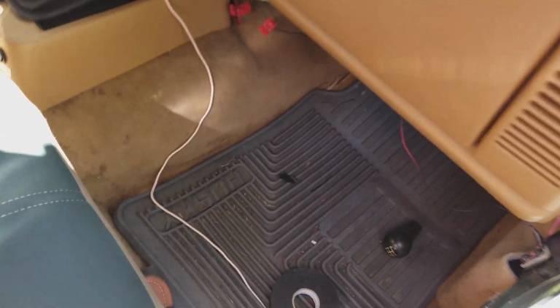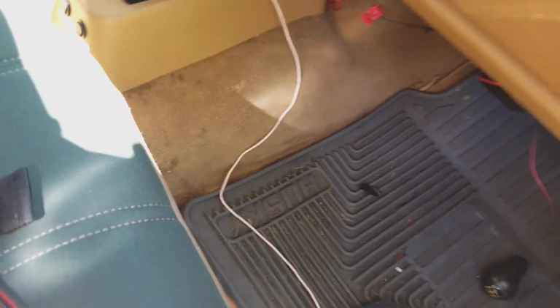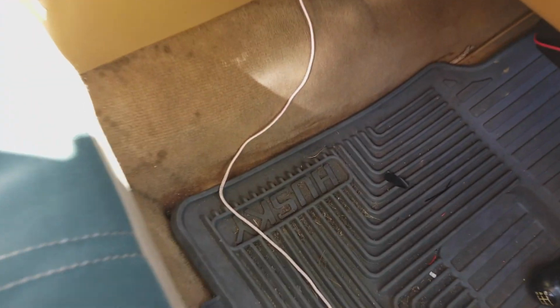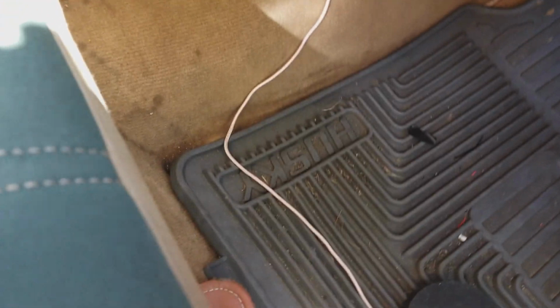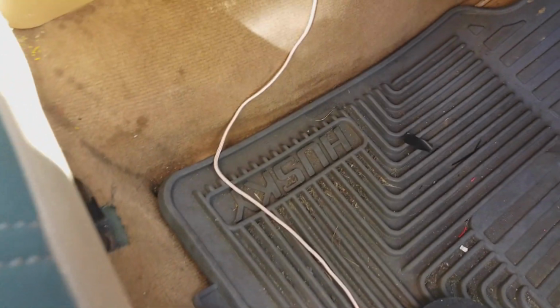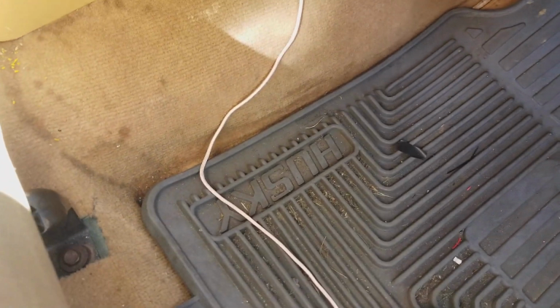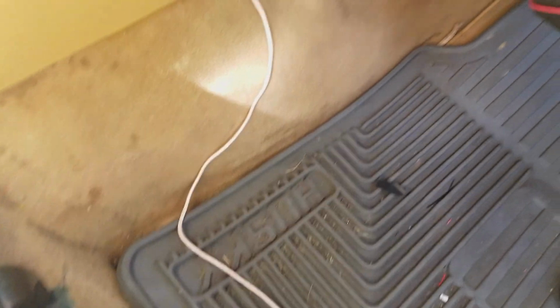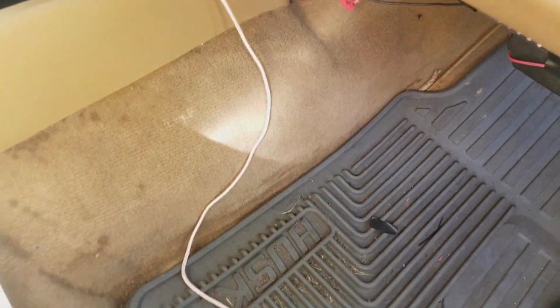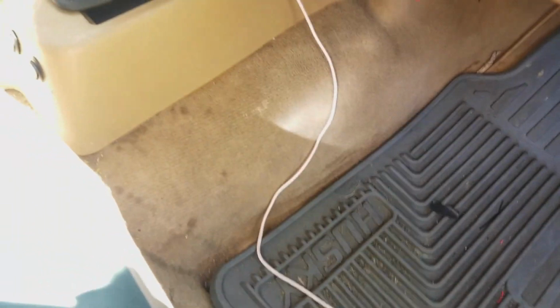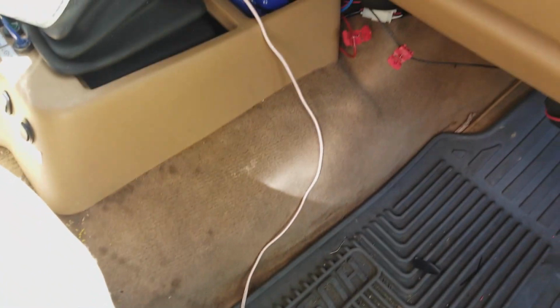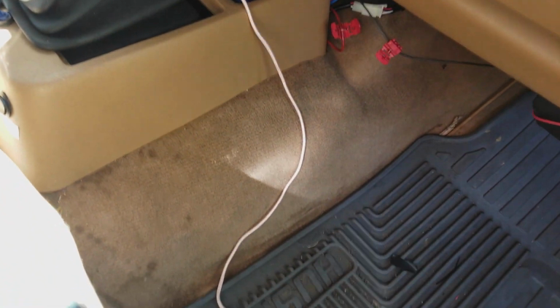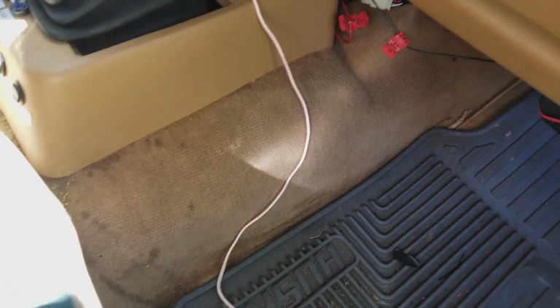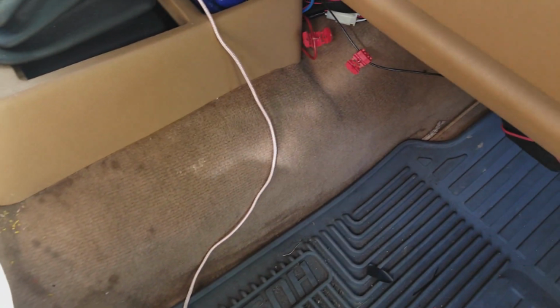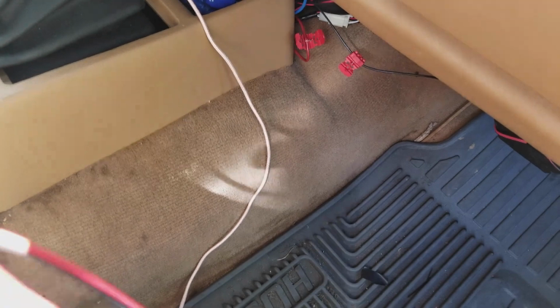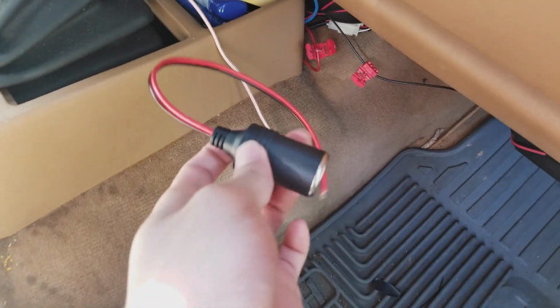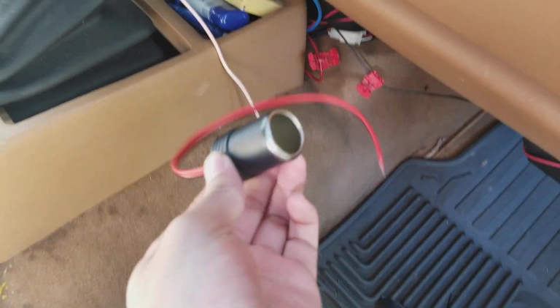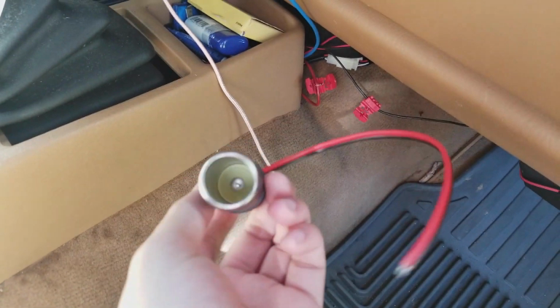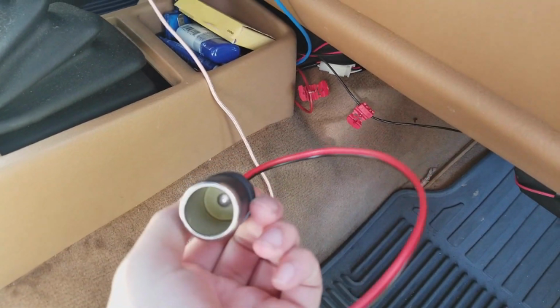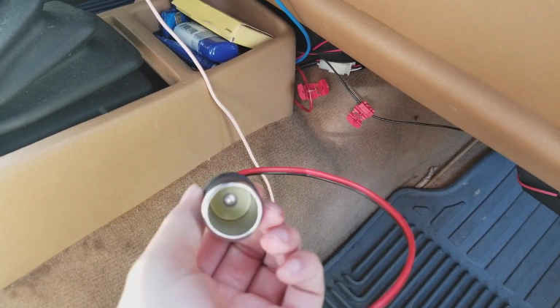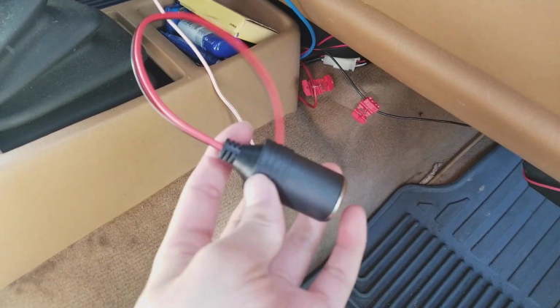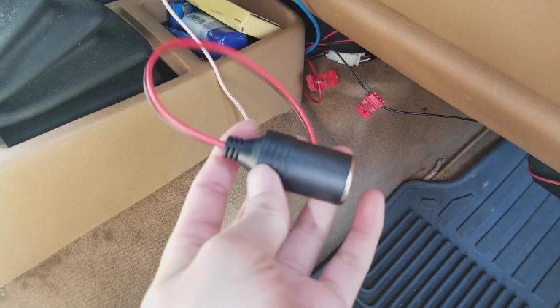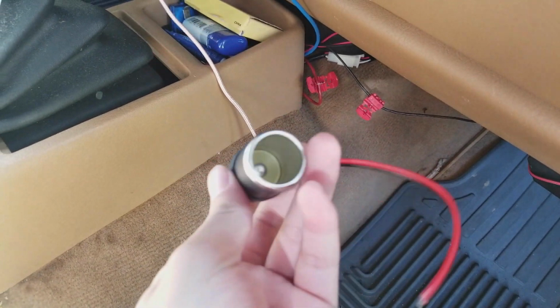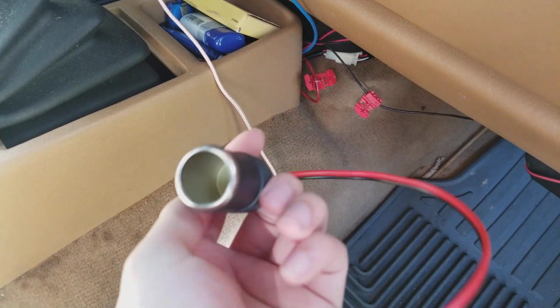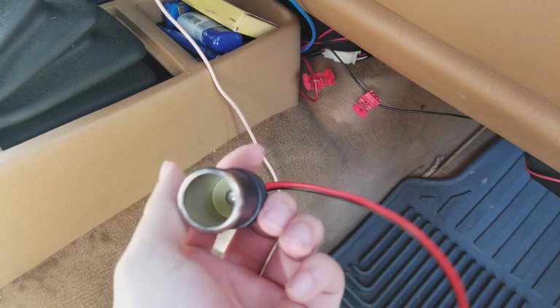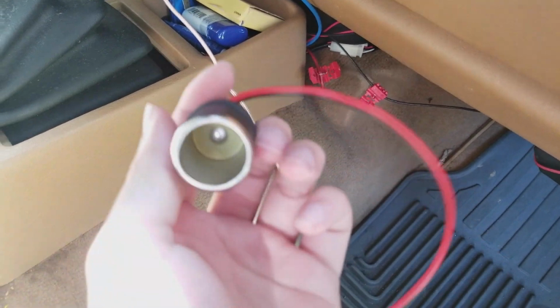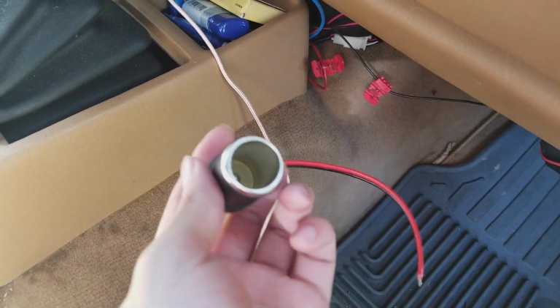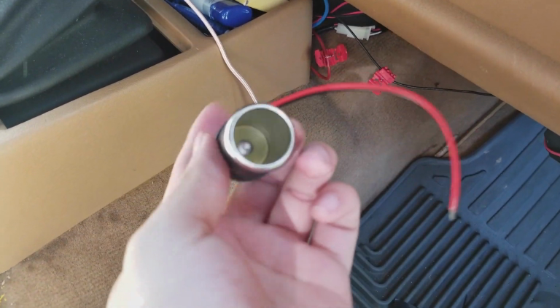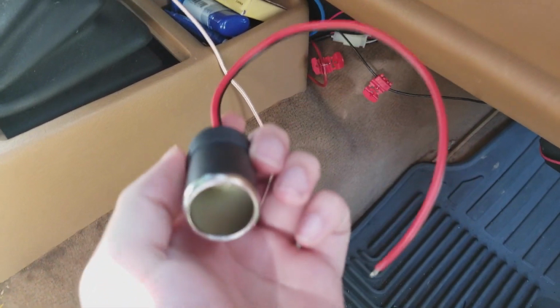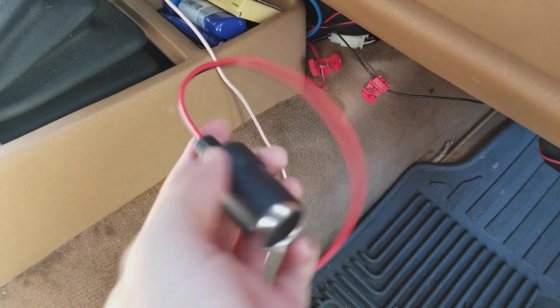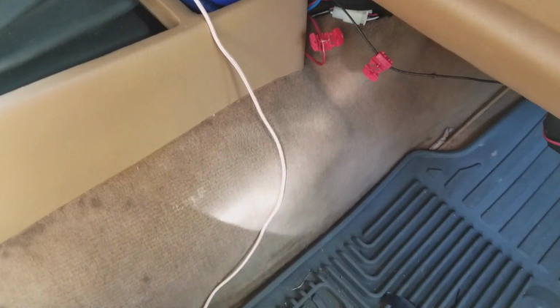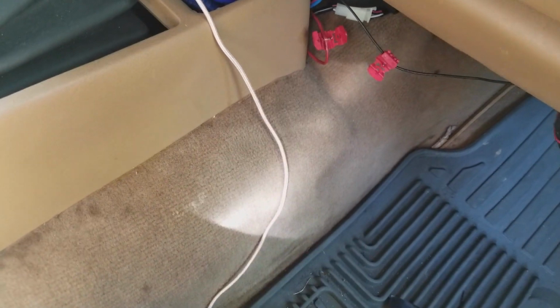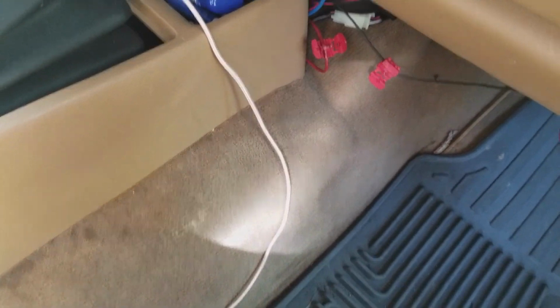Alright guys, so this is a really short video. Today I am going to install an extra cigarette port into my Jeep.